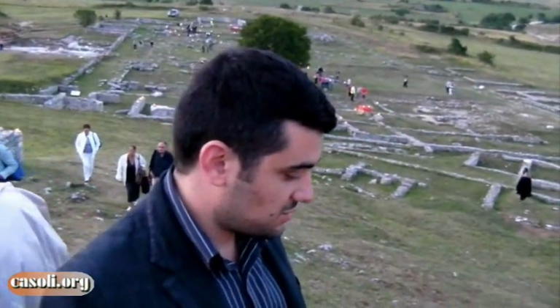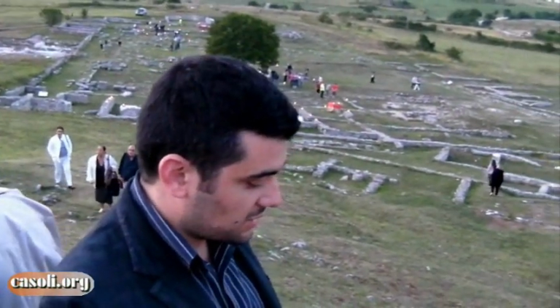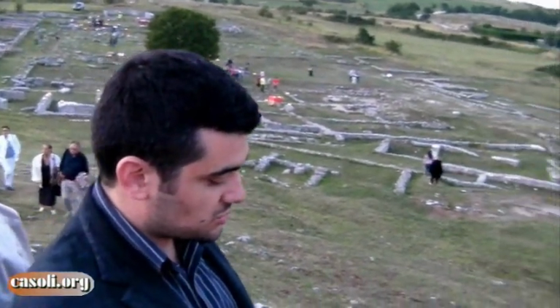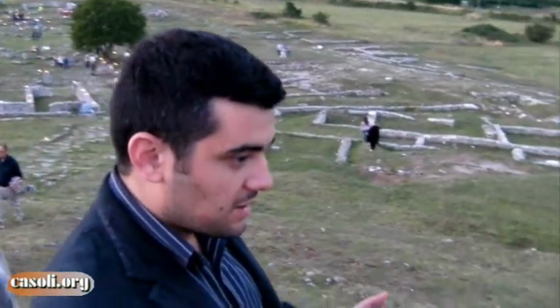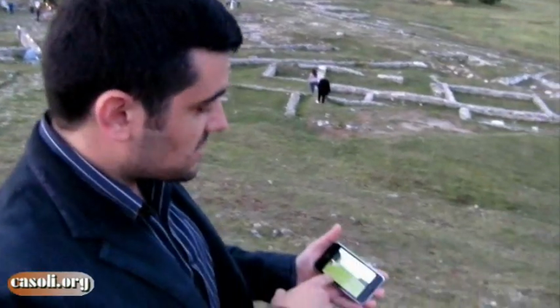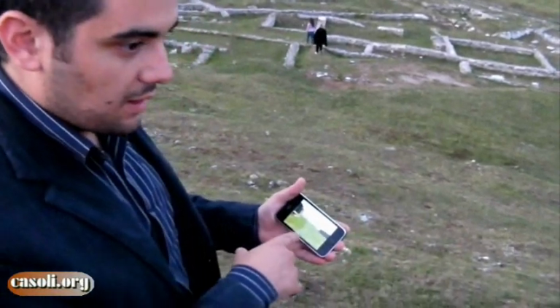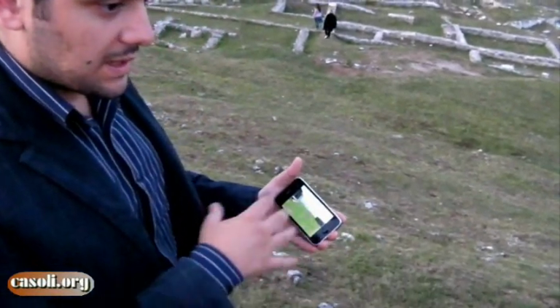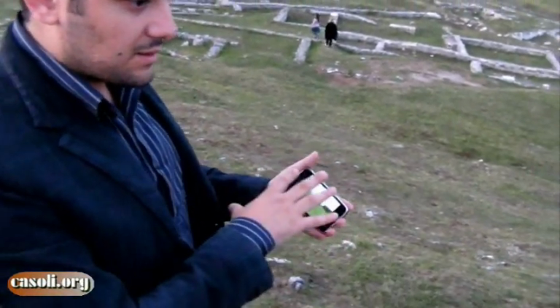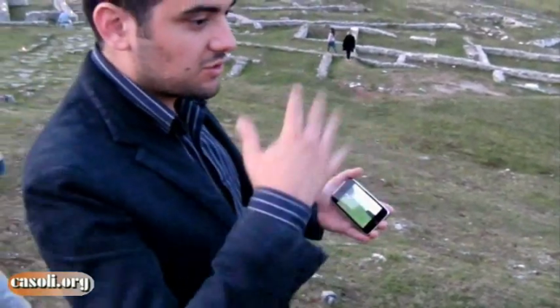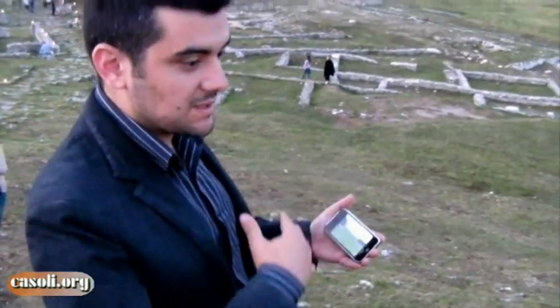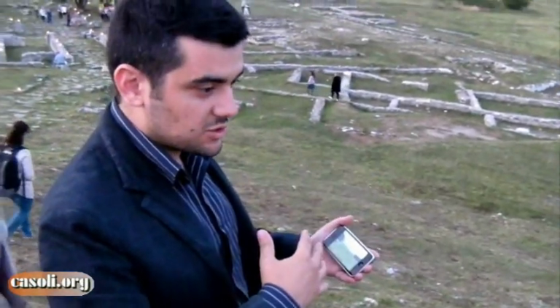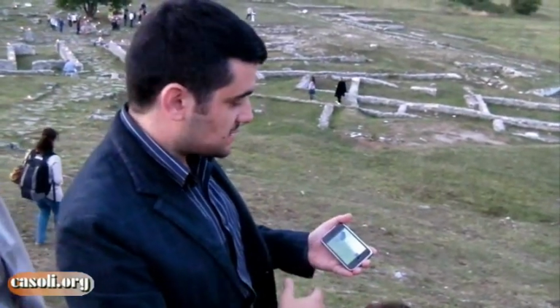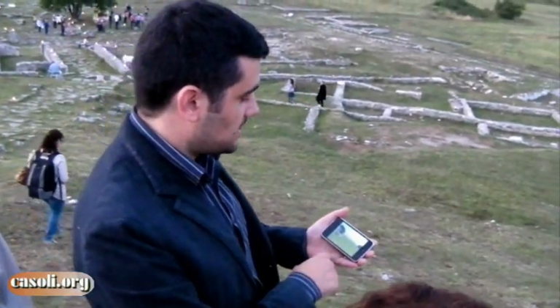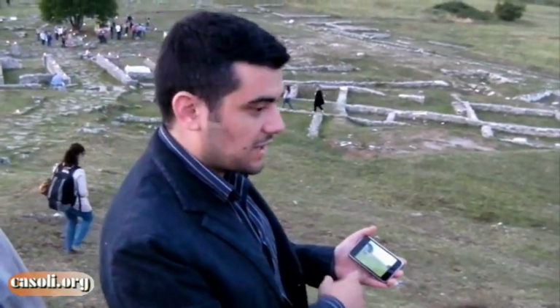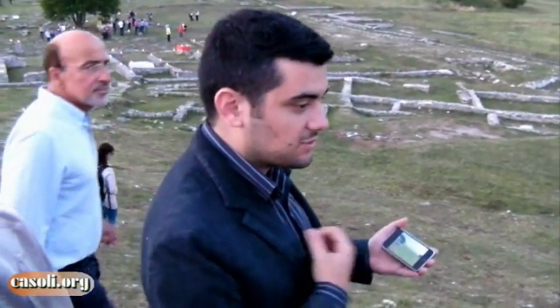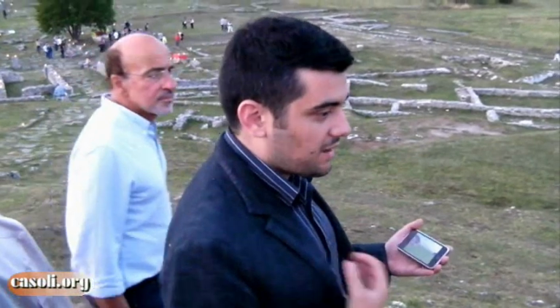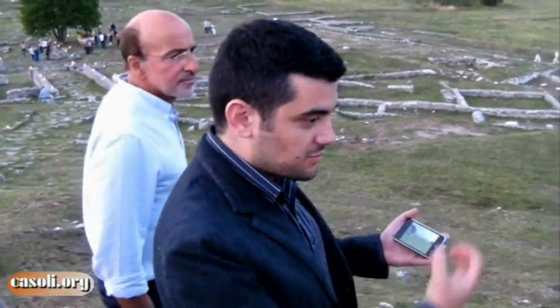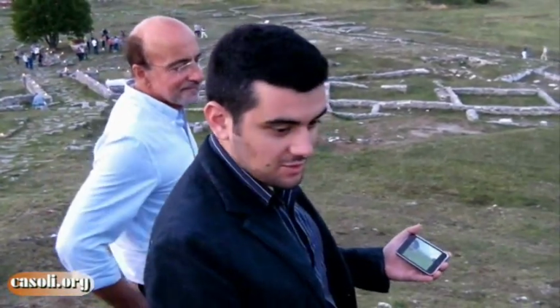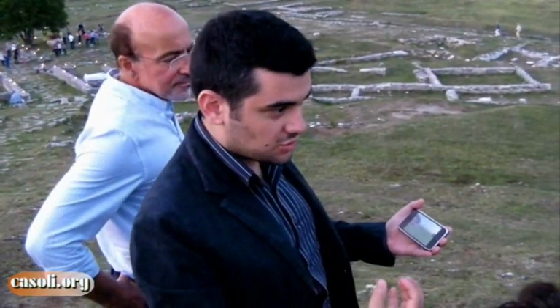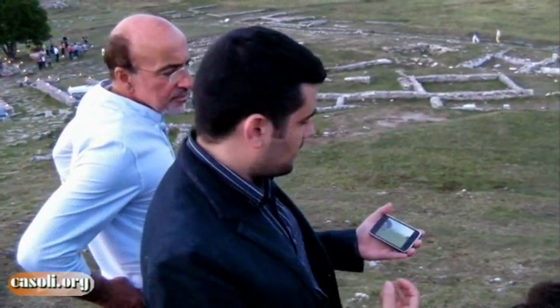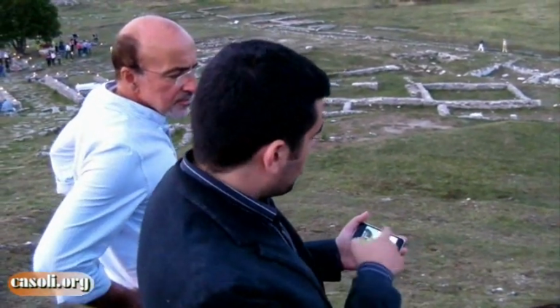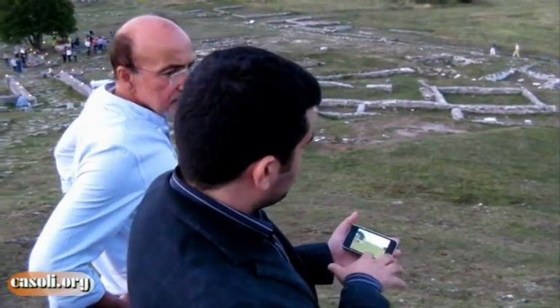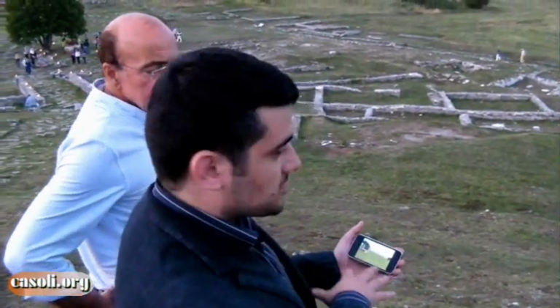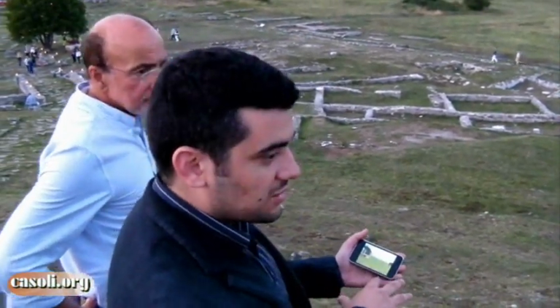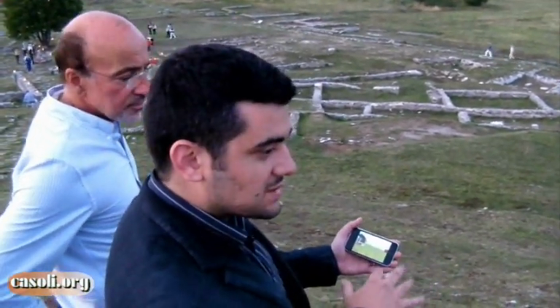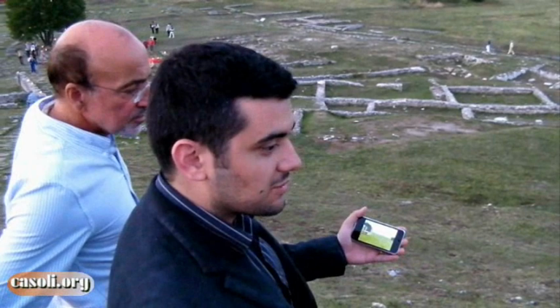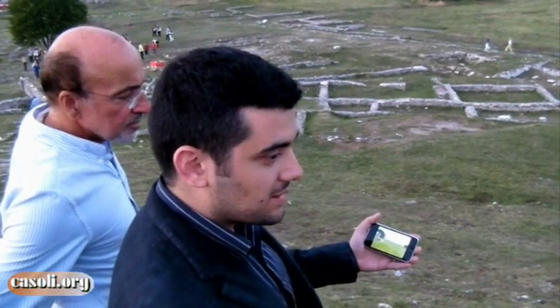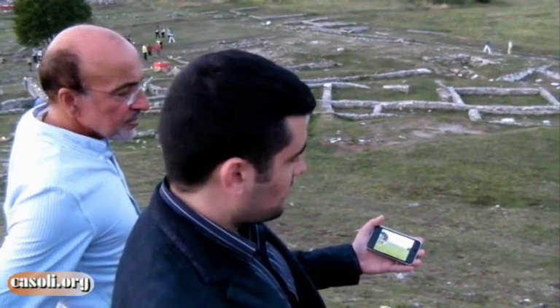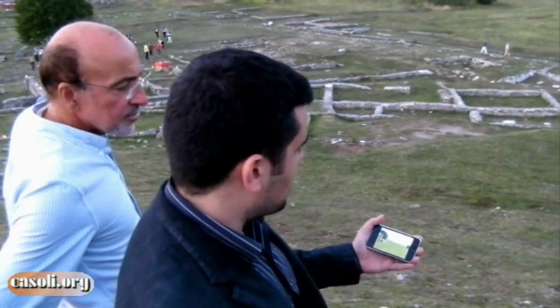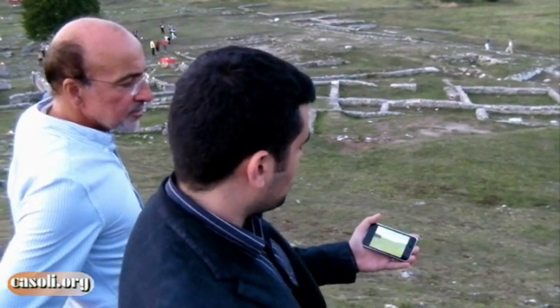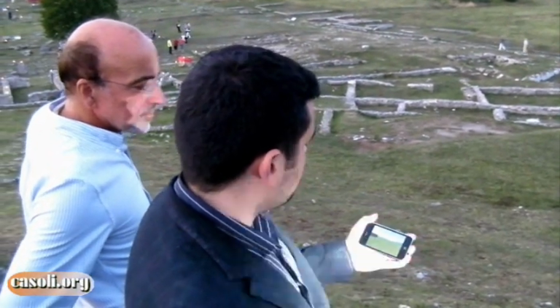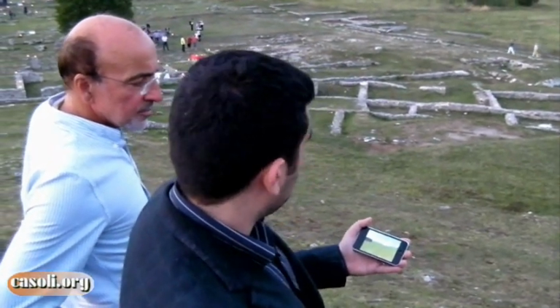So what happens? Through the satellite GPS, the cell phone is able to understand at which point of the site we are. And we can see how the site was before. It is very convenient.